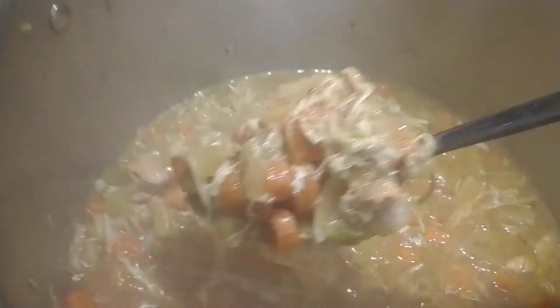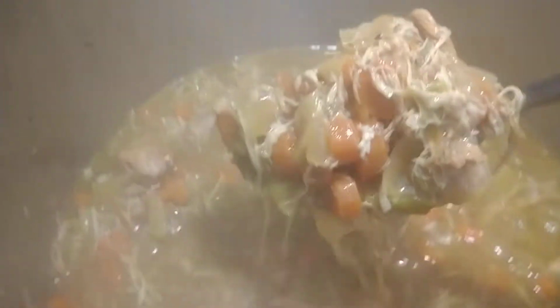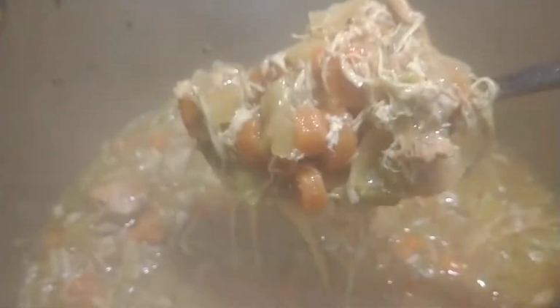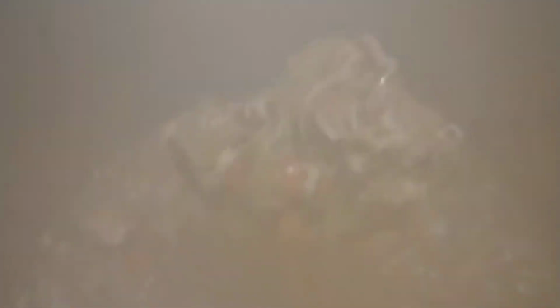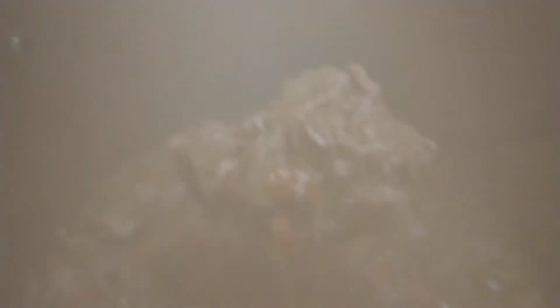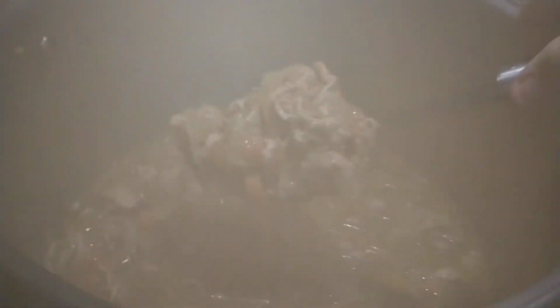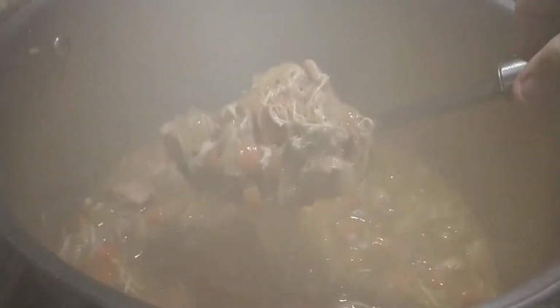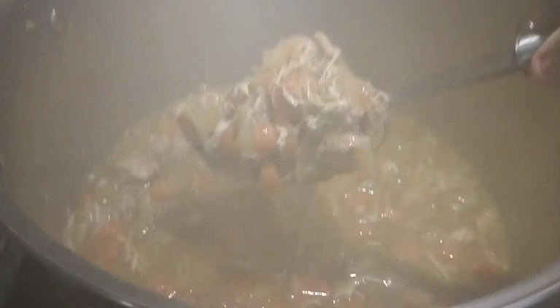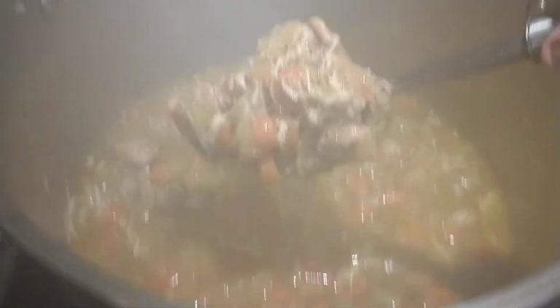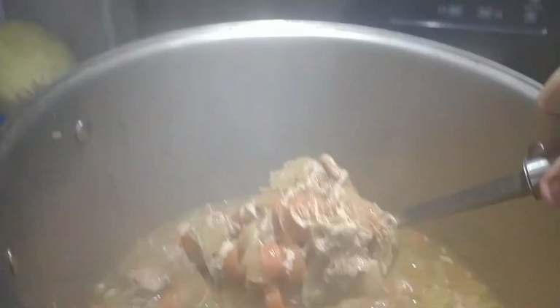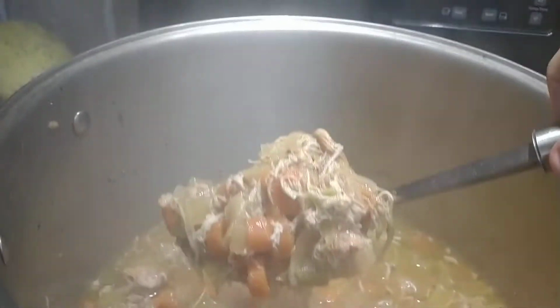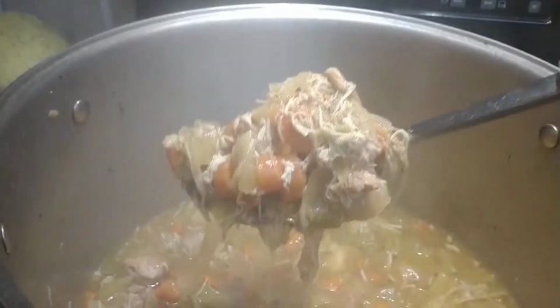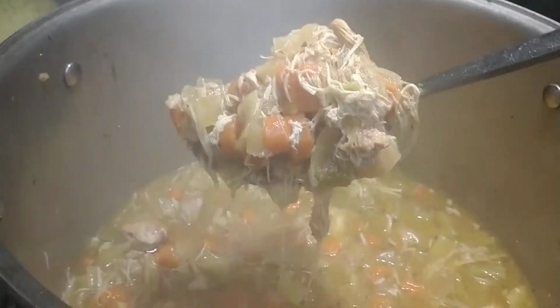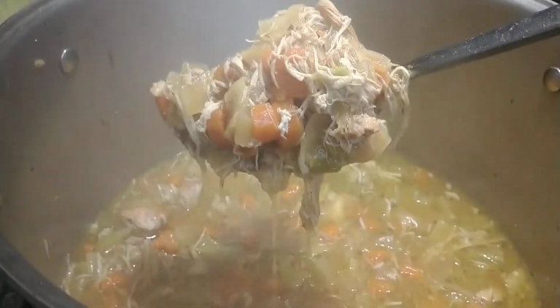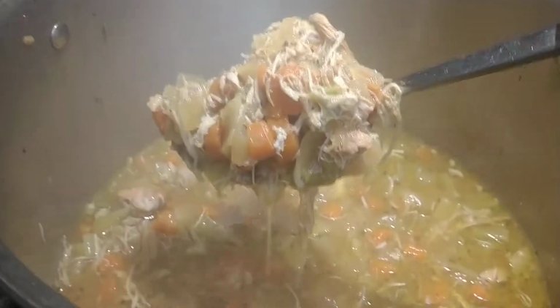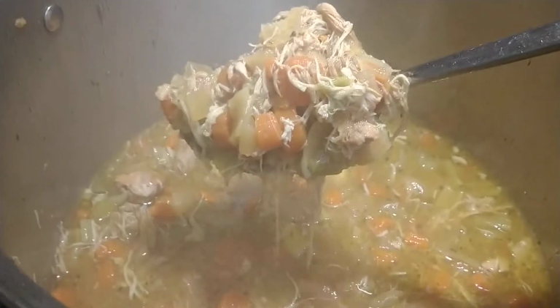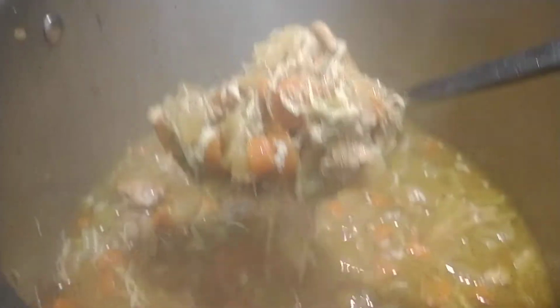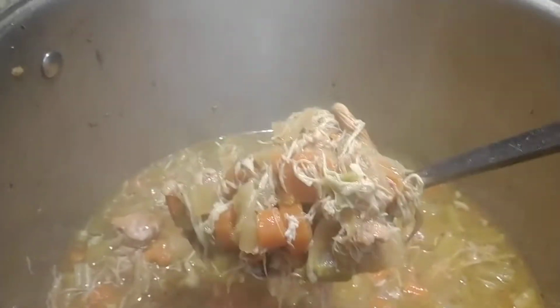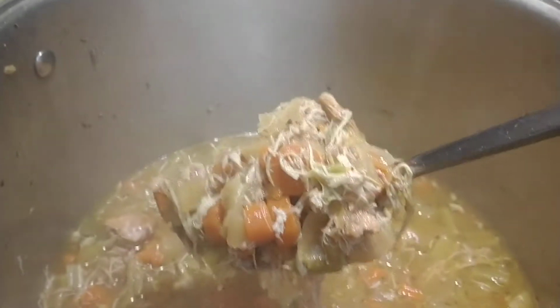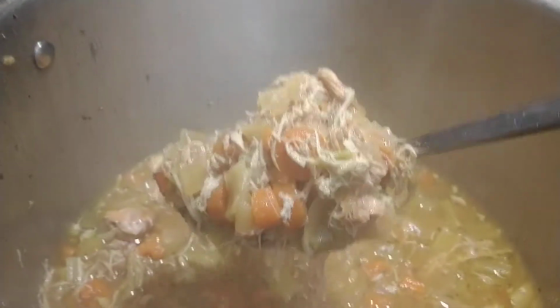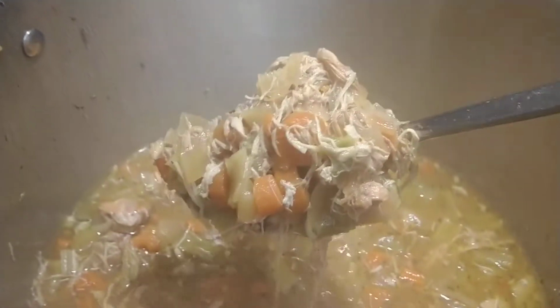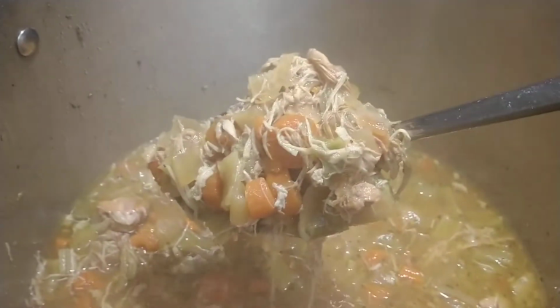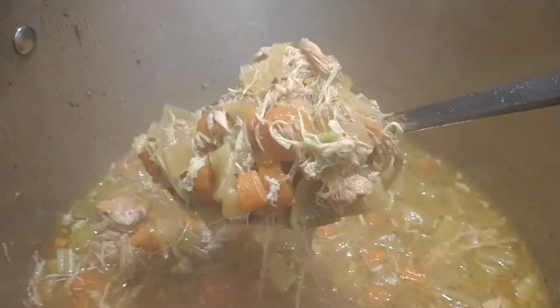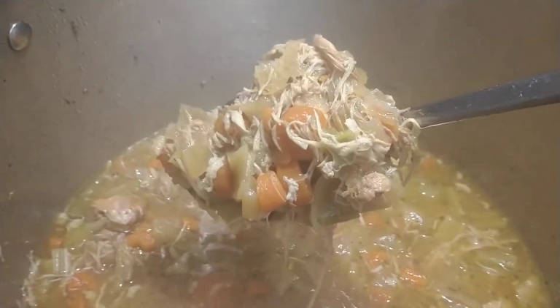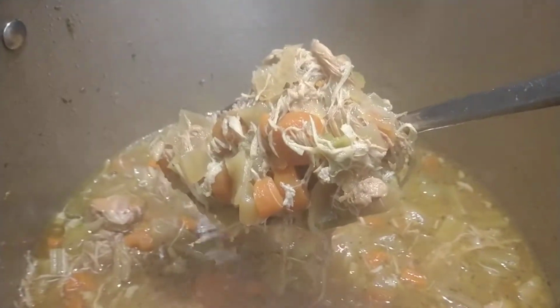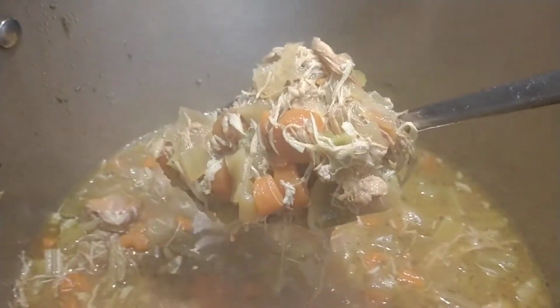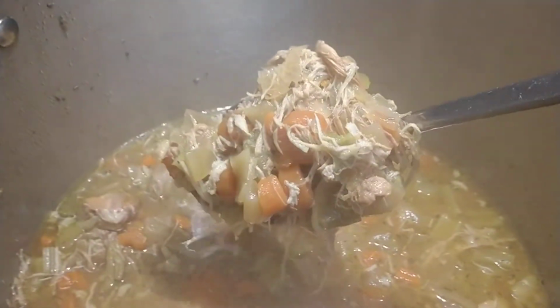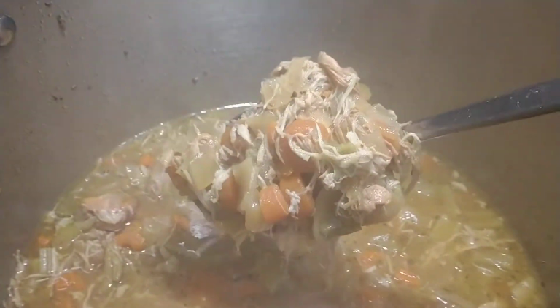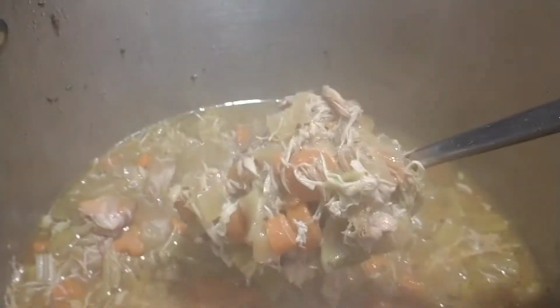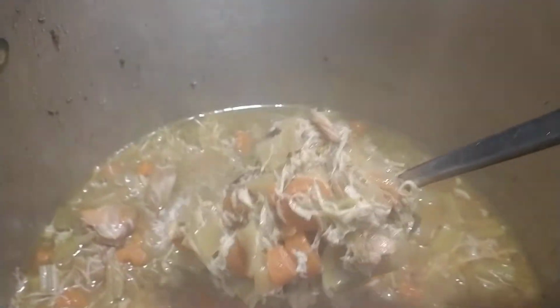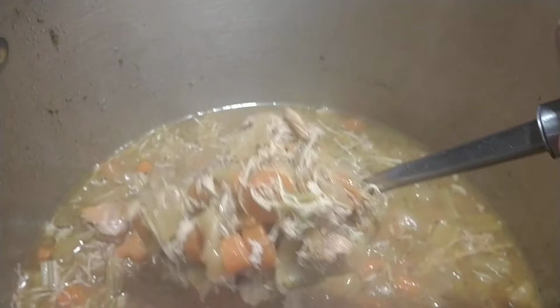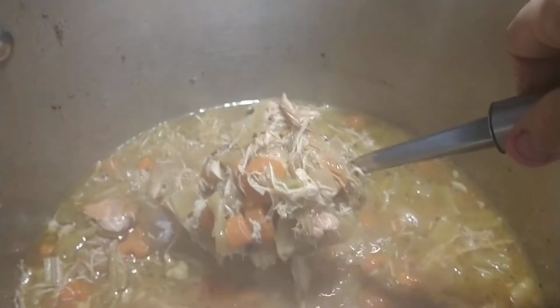There you go — there's a good chunk. It looks amazing. It tastes amazing.